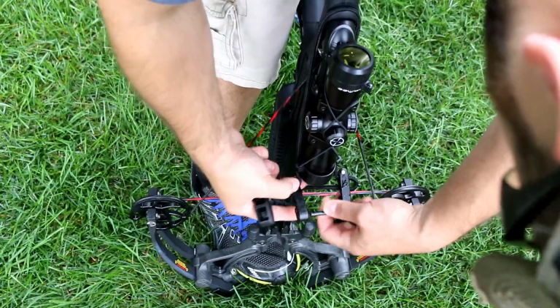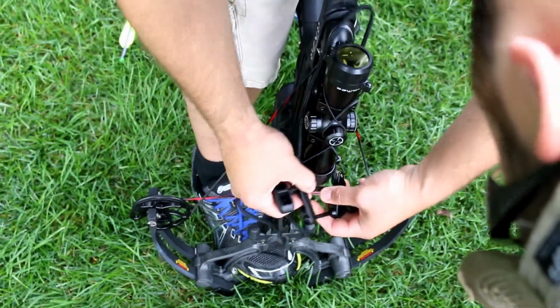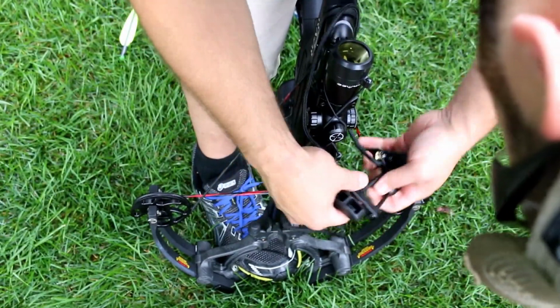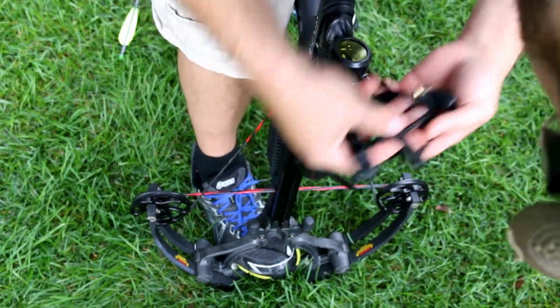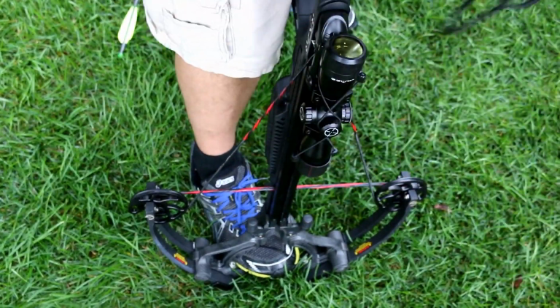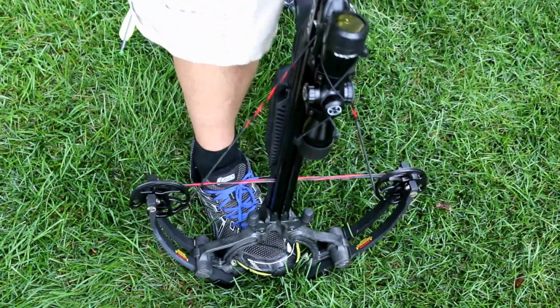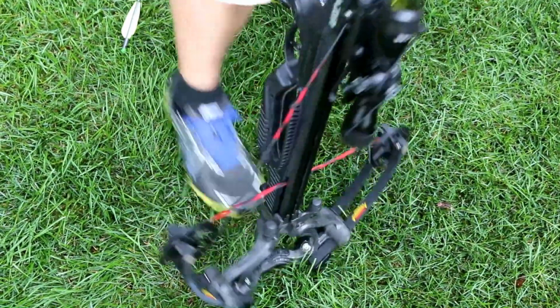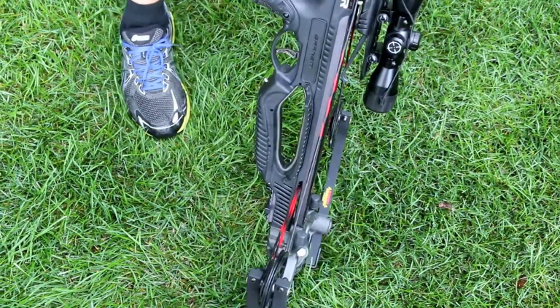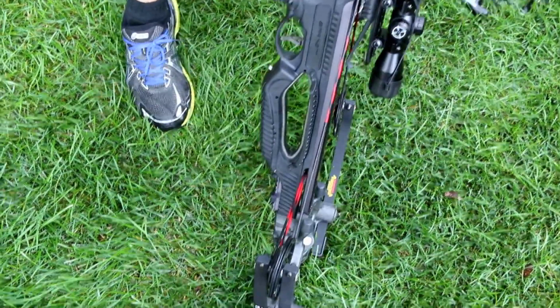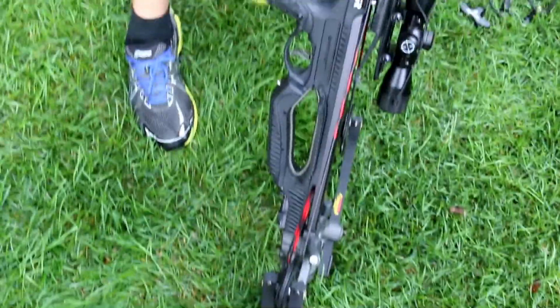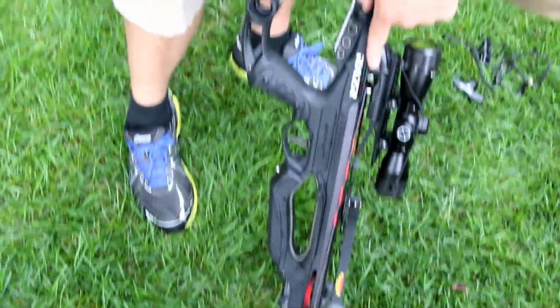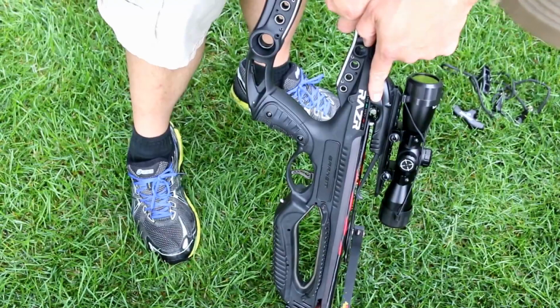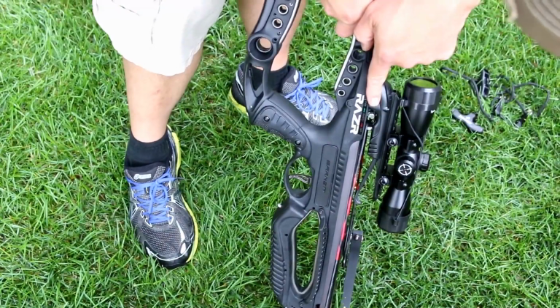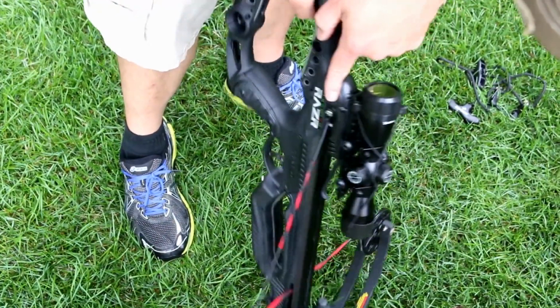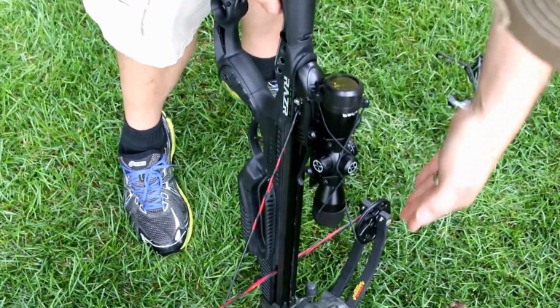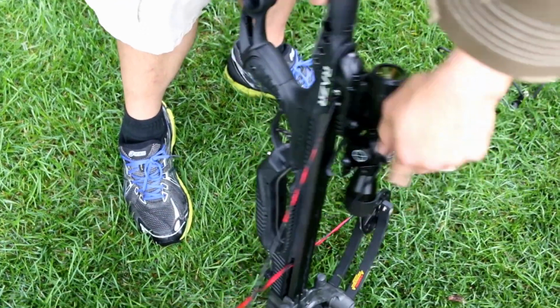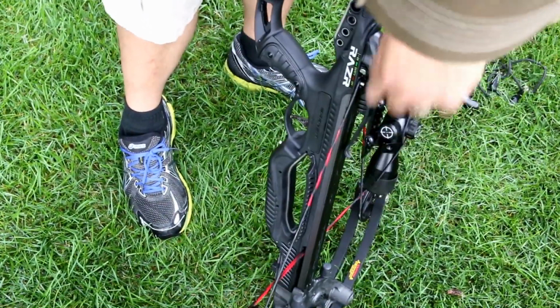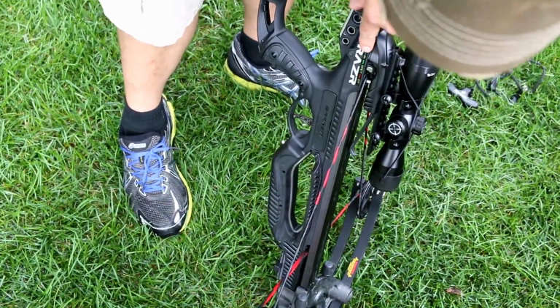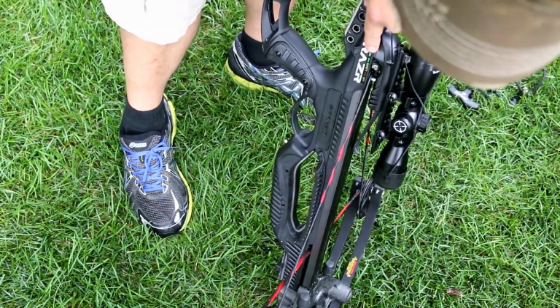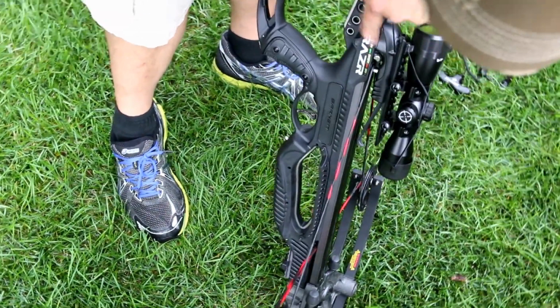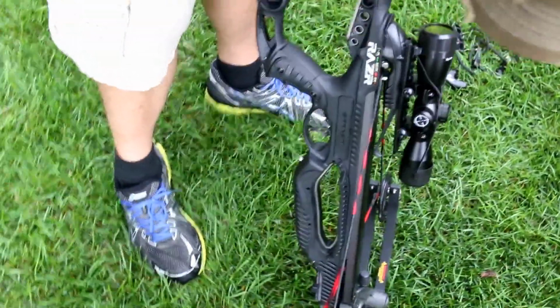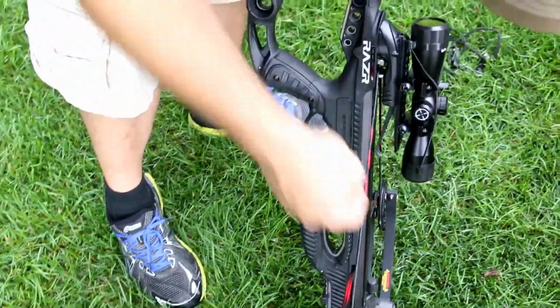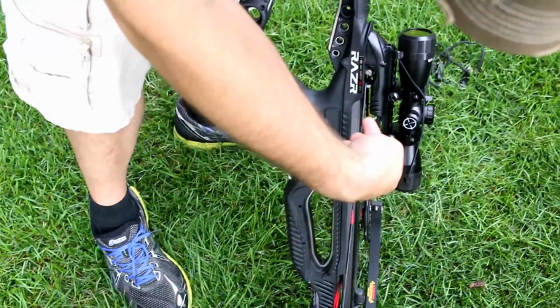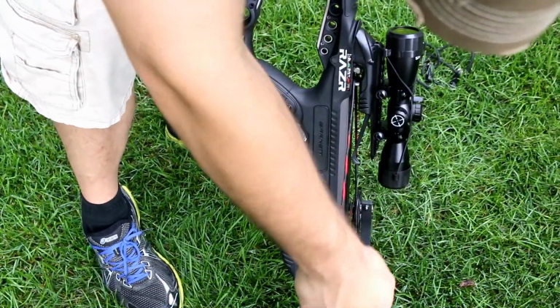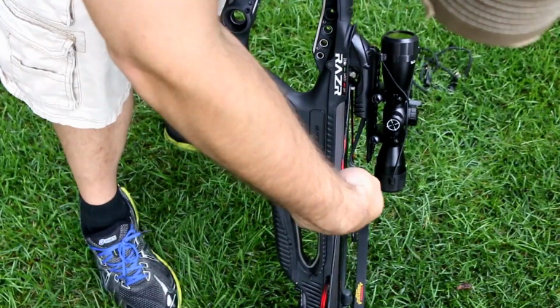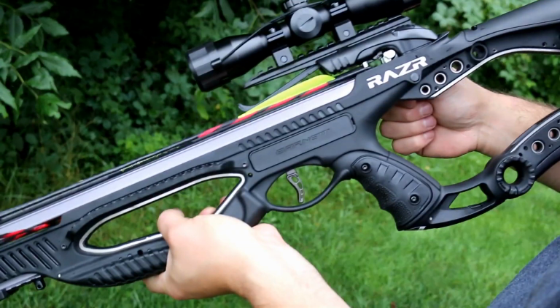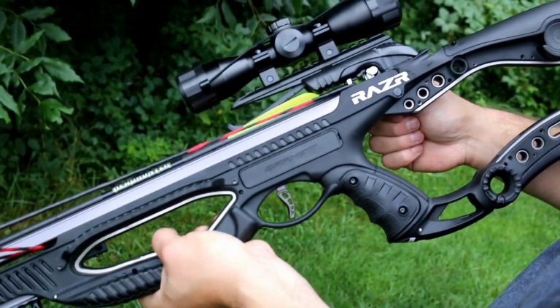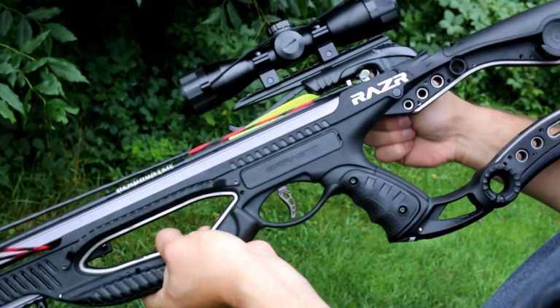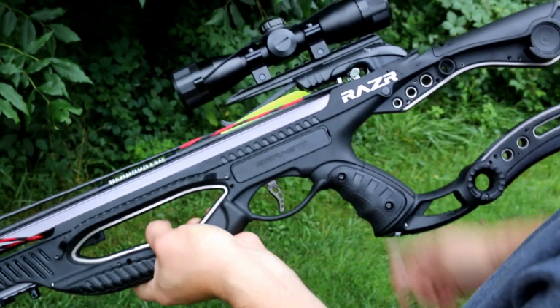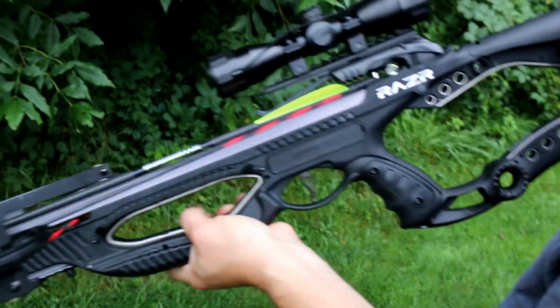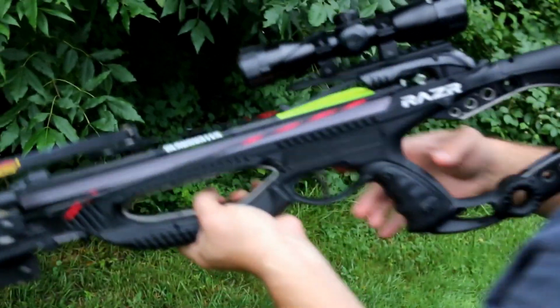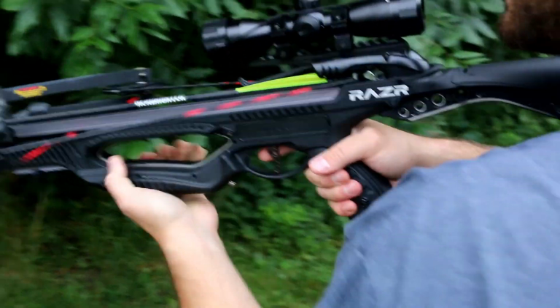When you cock these bows, it automatically engages the safety, so it's a real safe process. You cock it, it comes back, gets the safety. If you want to fire, you've got to insert your bolt, and then you flip forward to turn off your safety. We're ready to shoot.